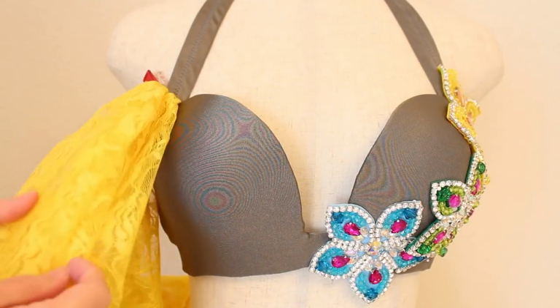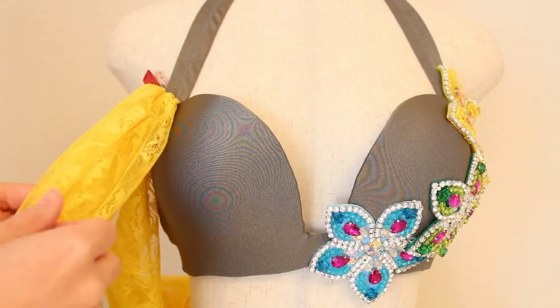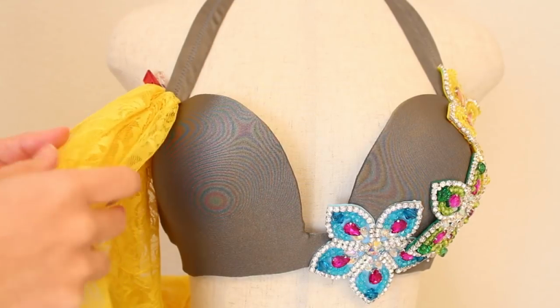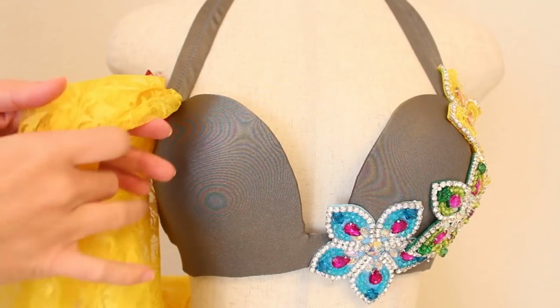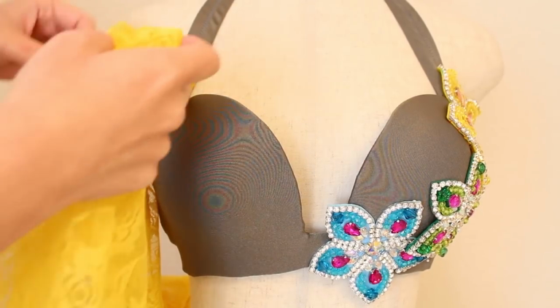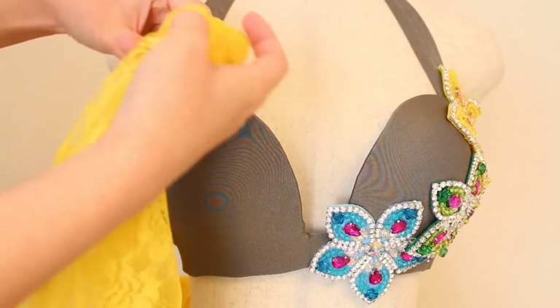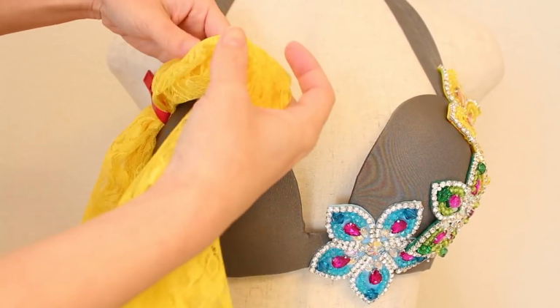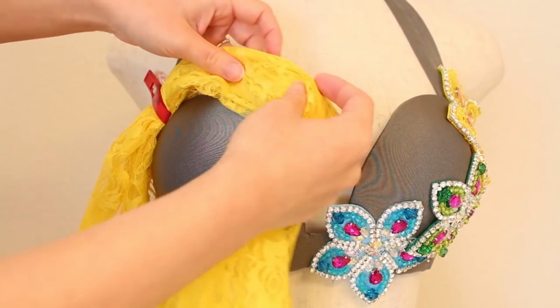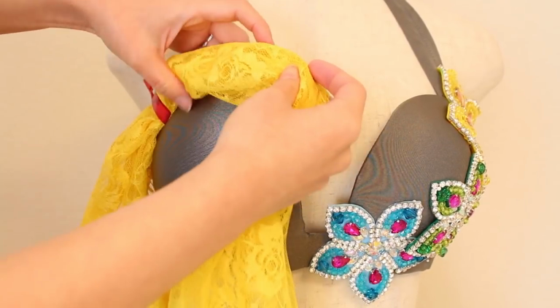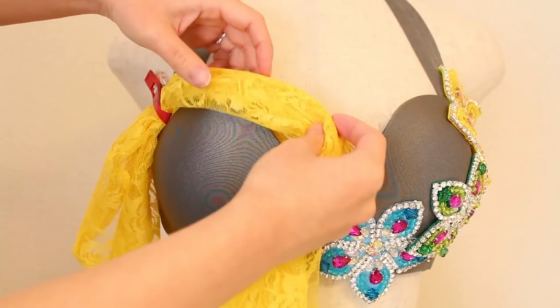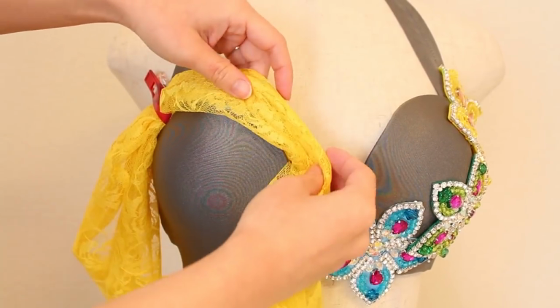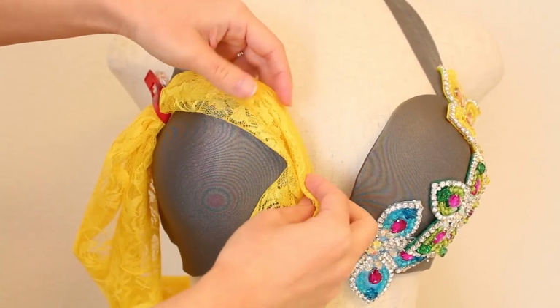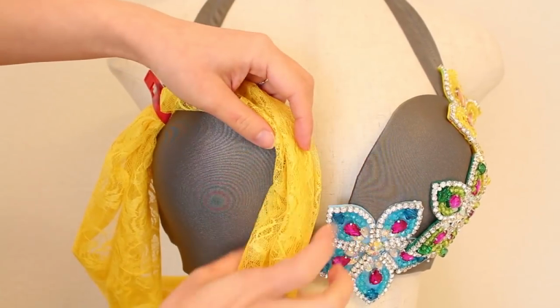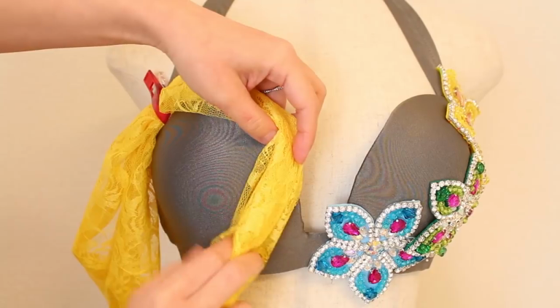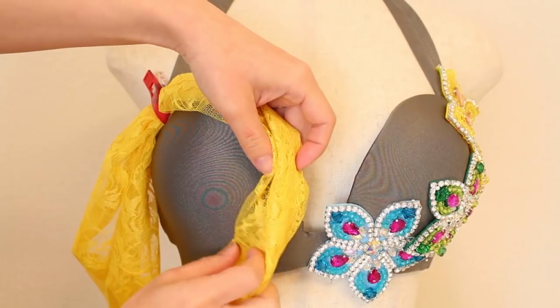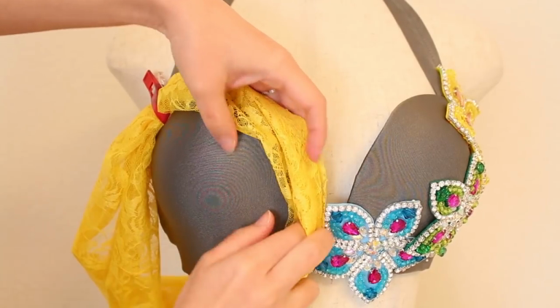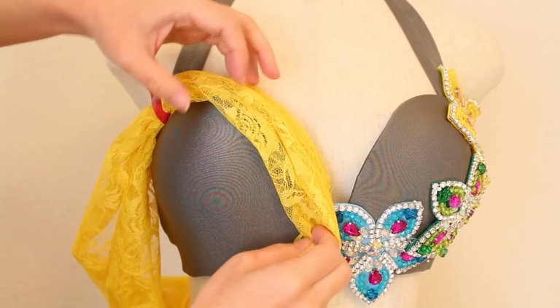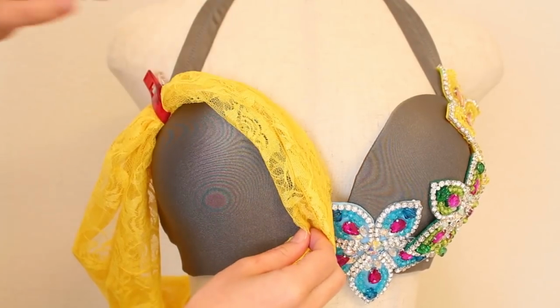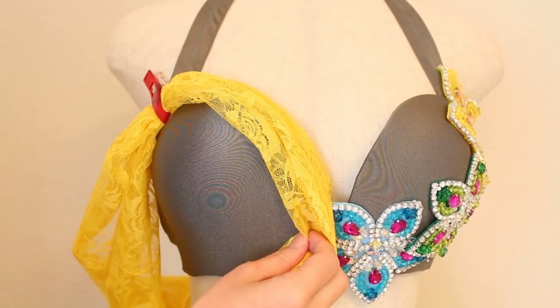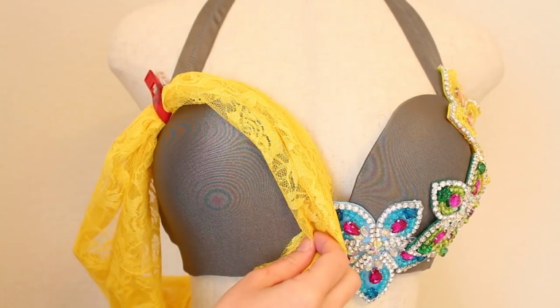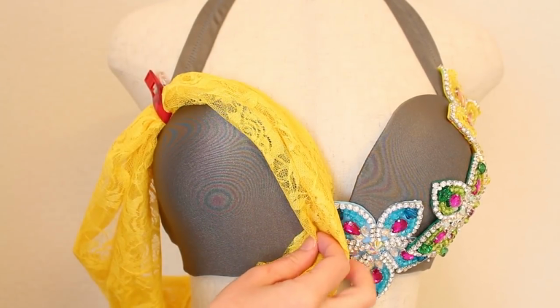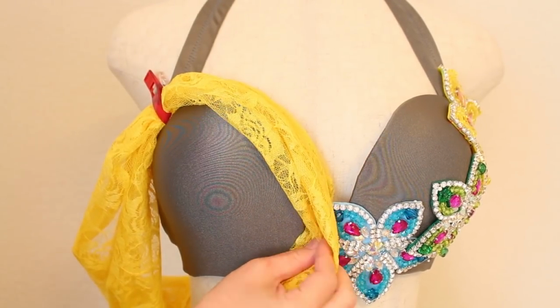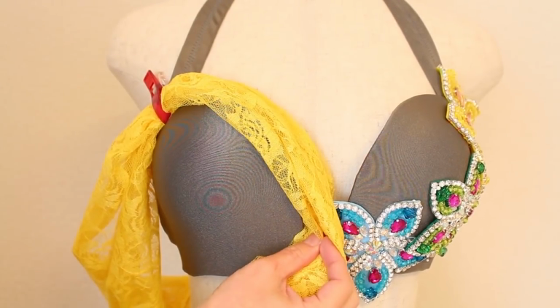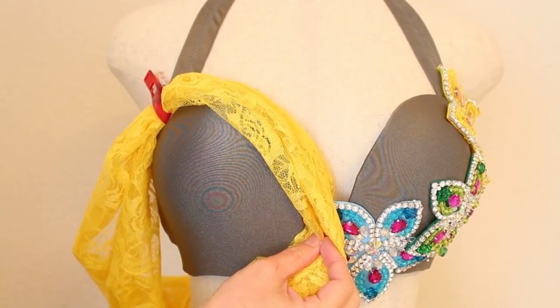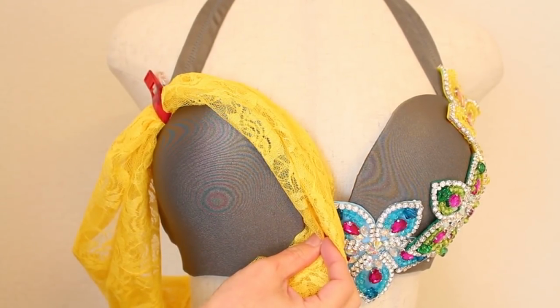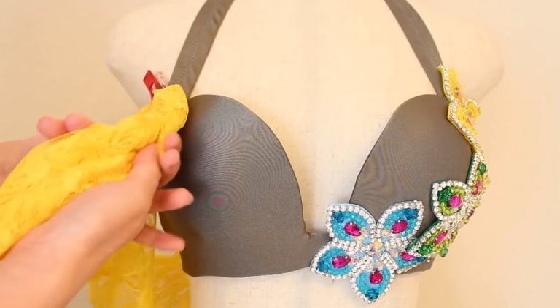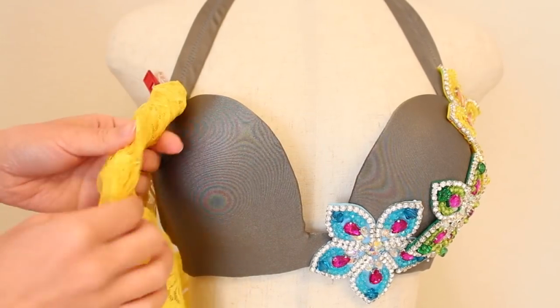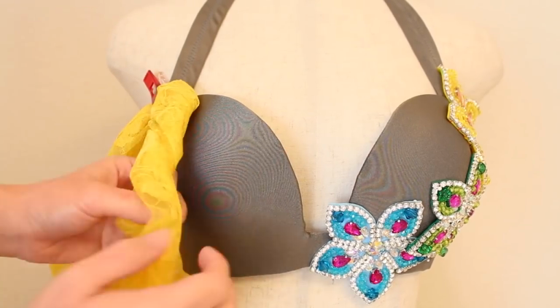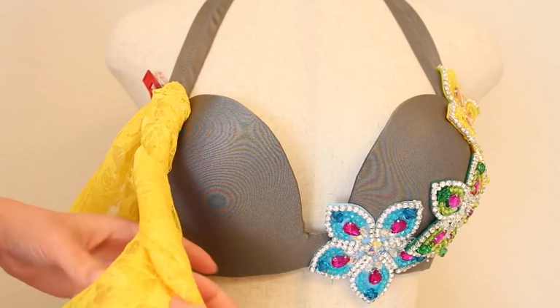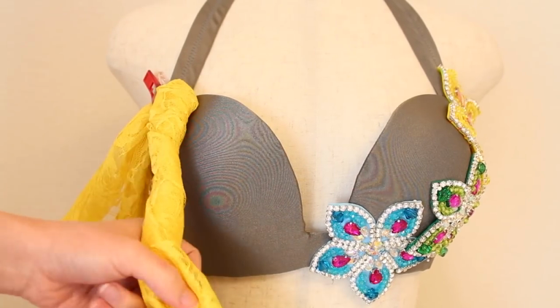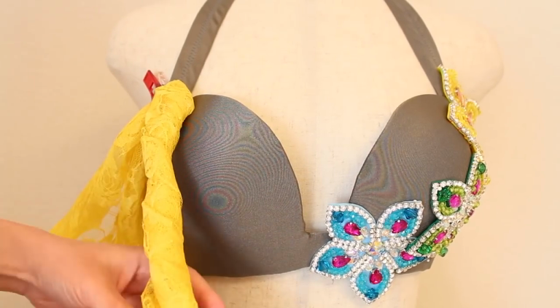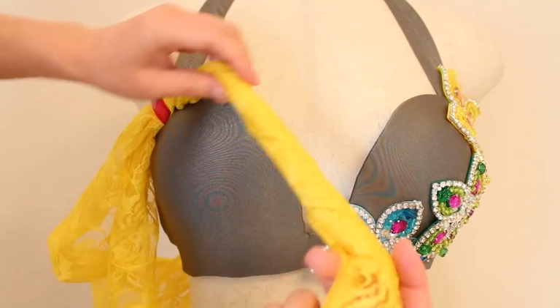And use the rest of the lace to decorate your bra cup — this is the fun part! You can make different designs, like placing it along the edge of the cup, or twisting it and placing it along the edge of the cup.